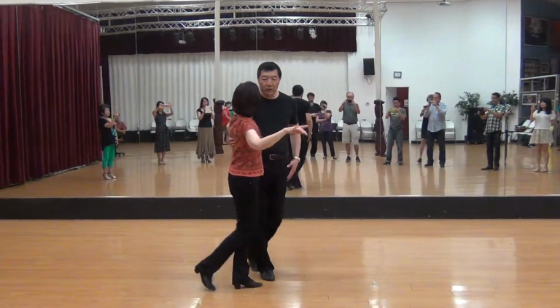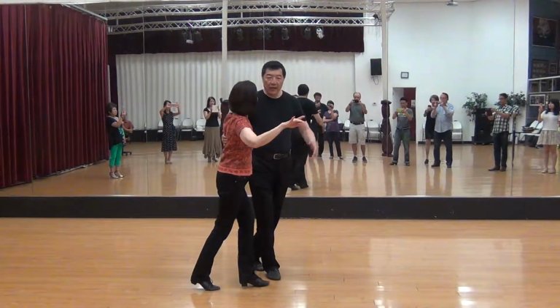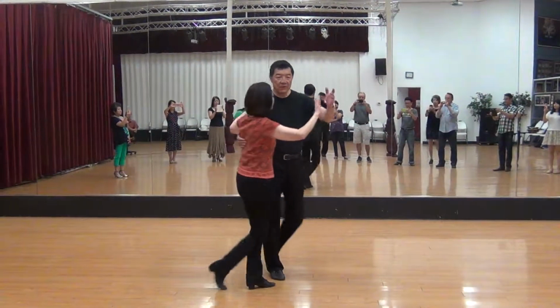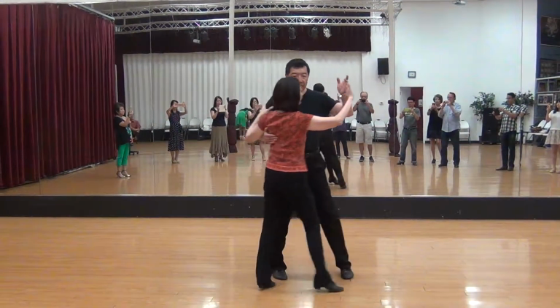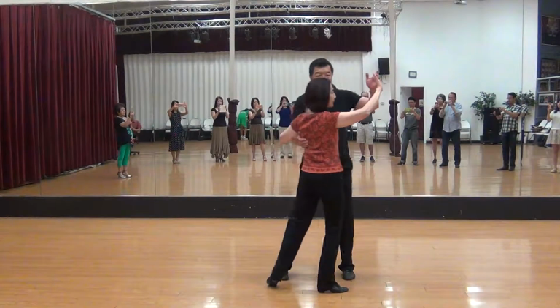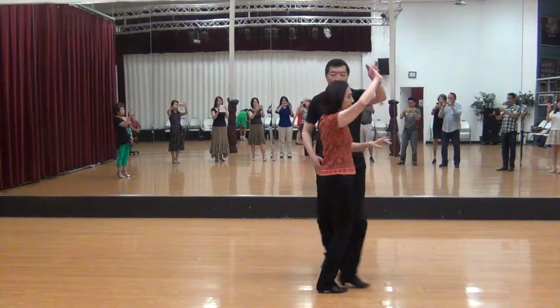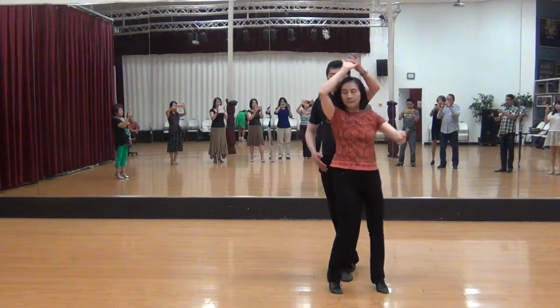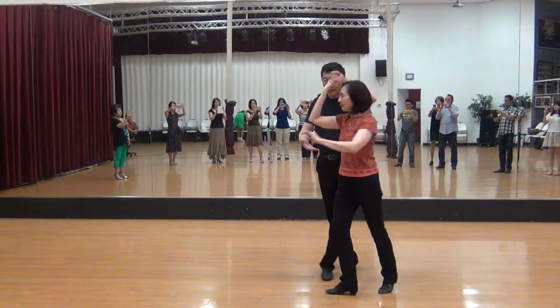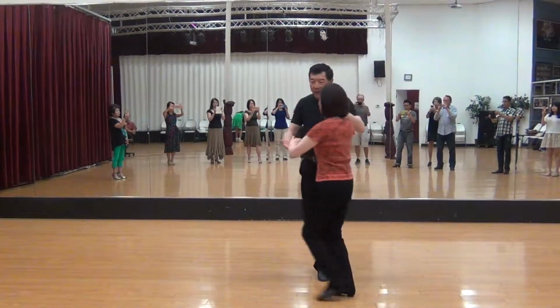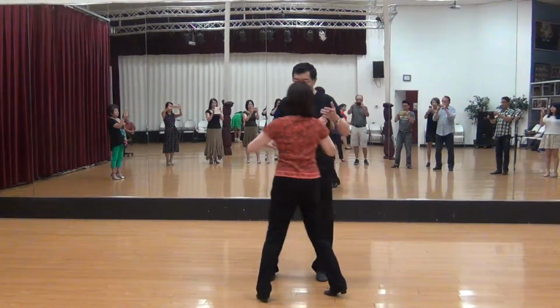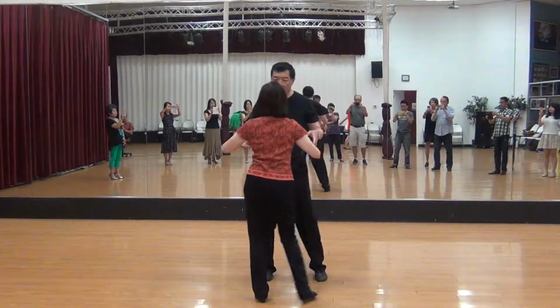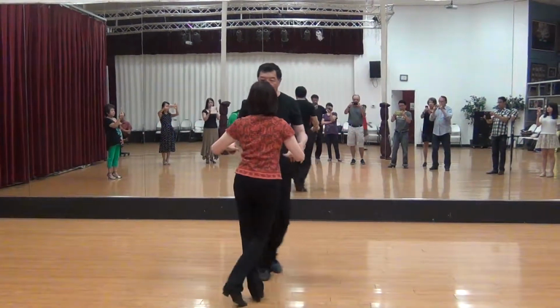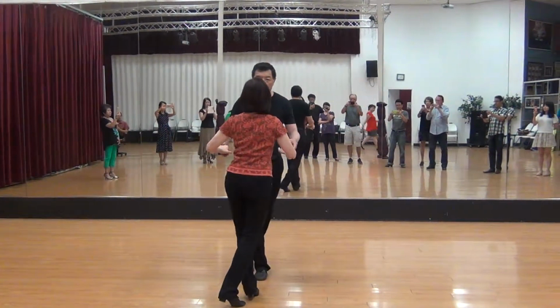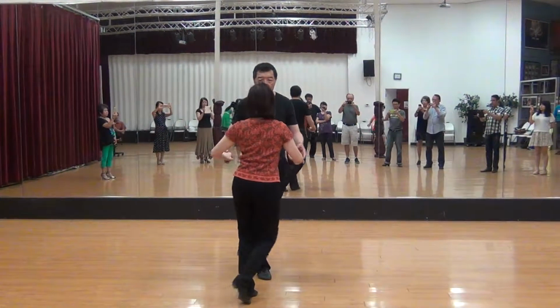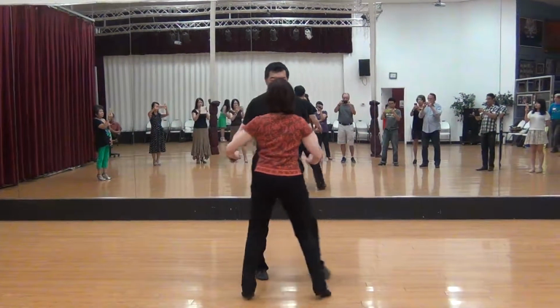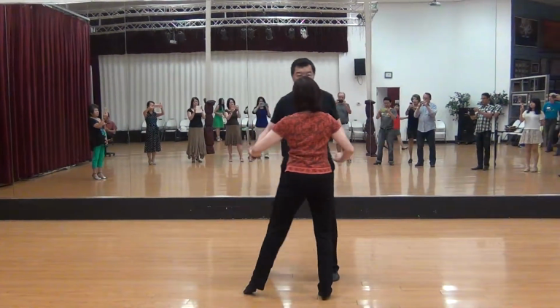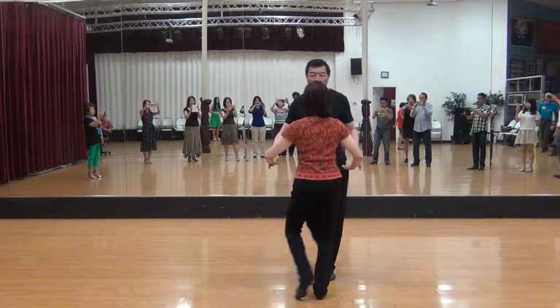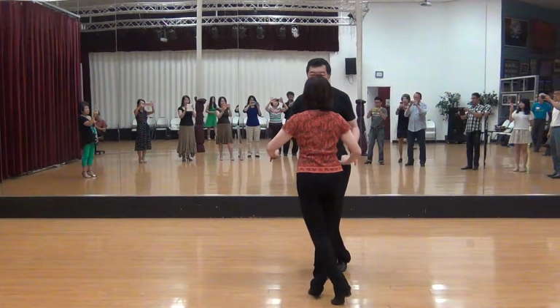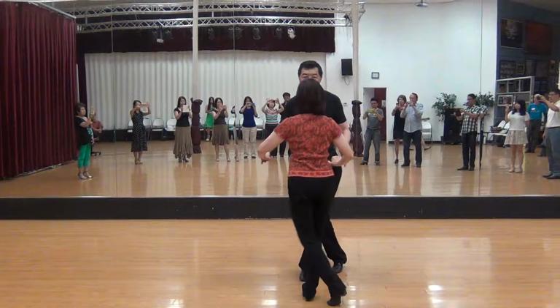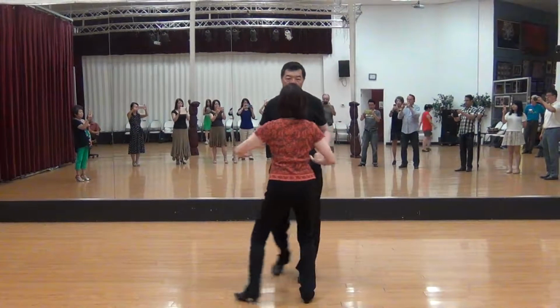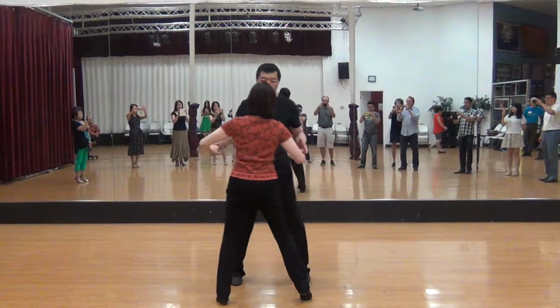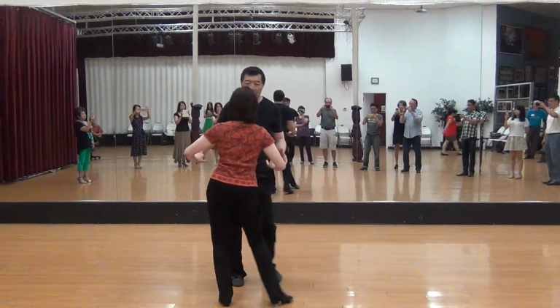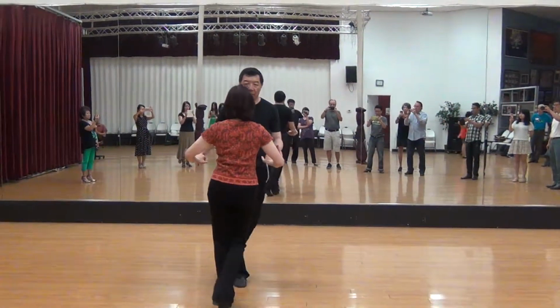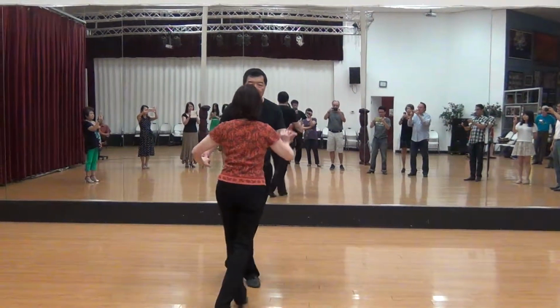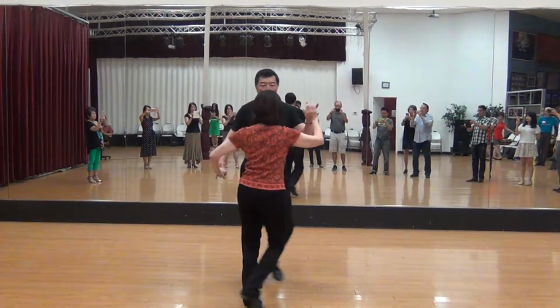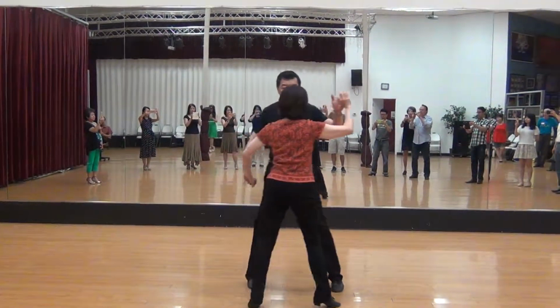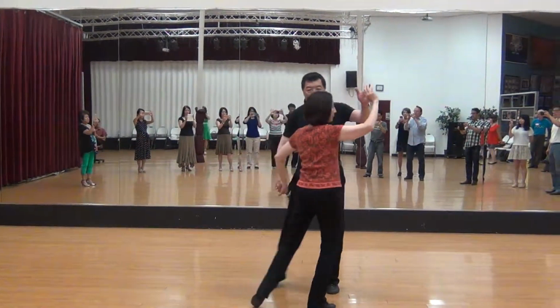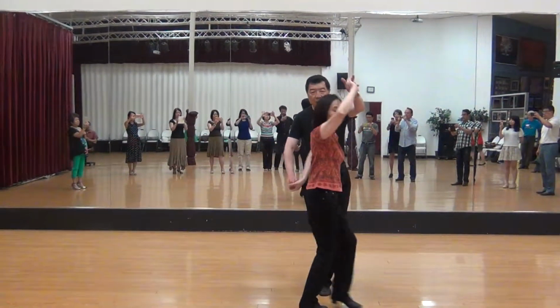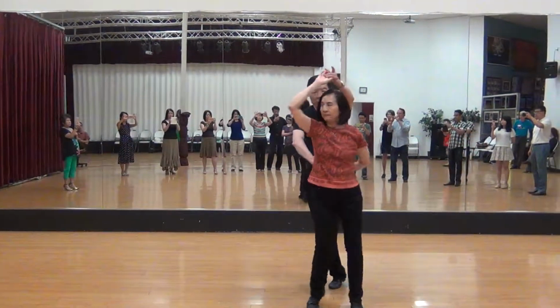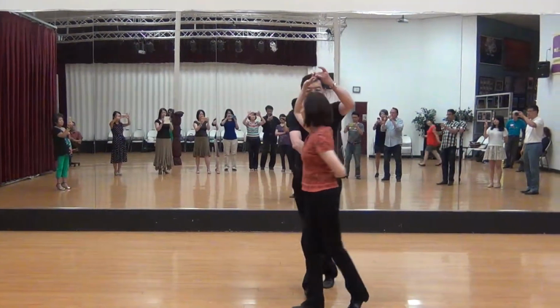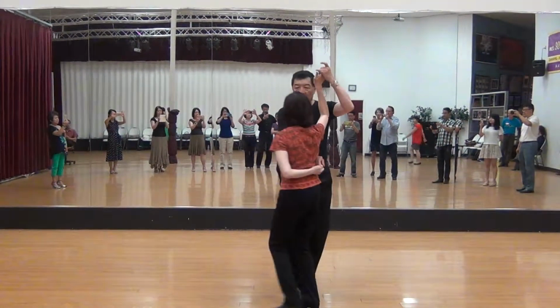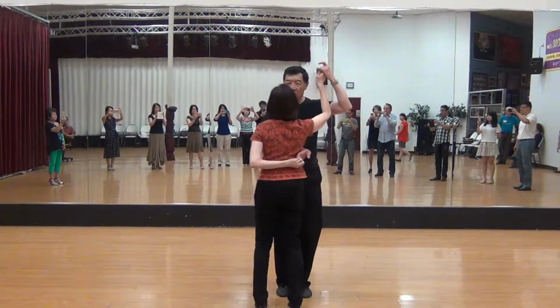Three times, quick, this time we ask for the hand, quick, quick, slow, and hammer arm, slow, quick, quick, slow.